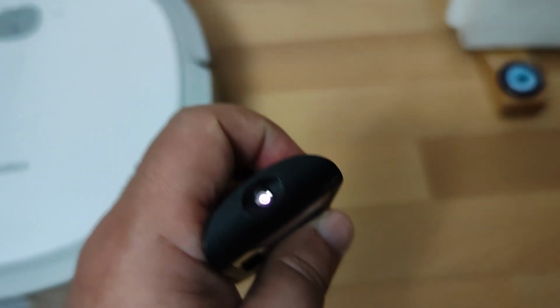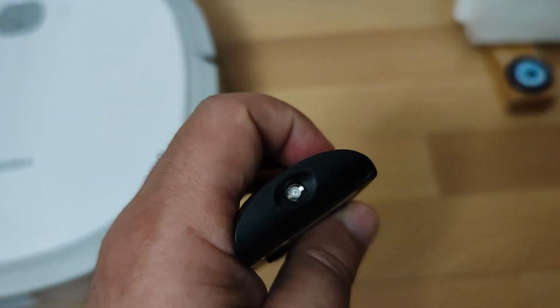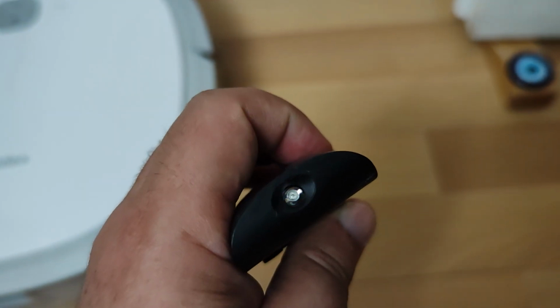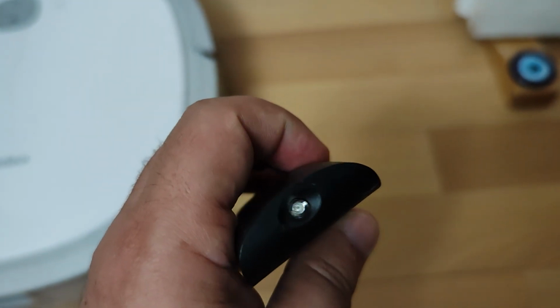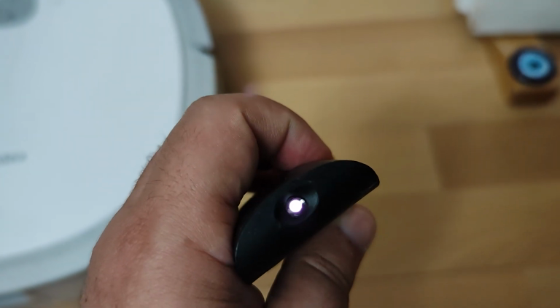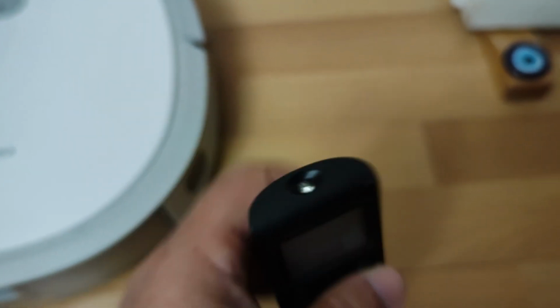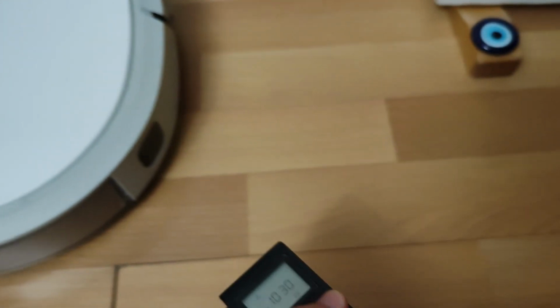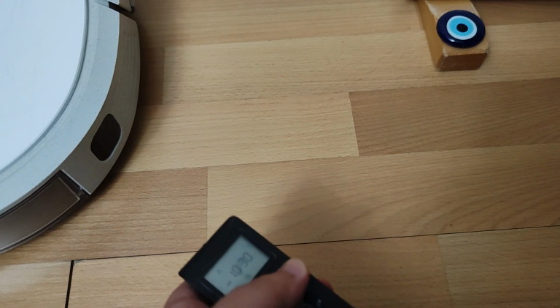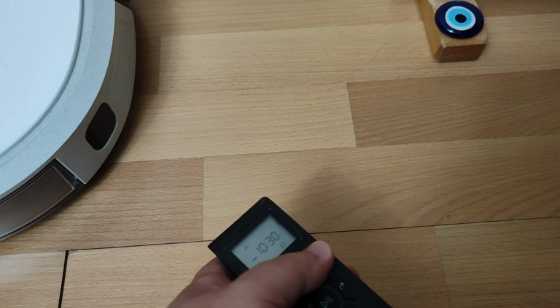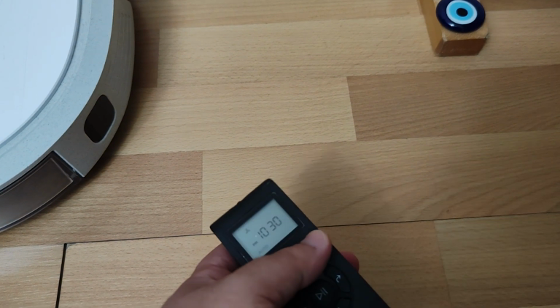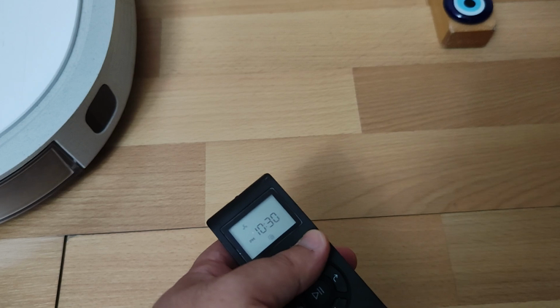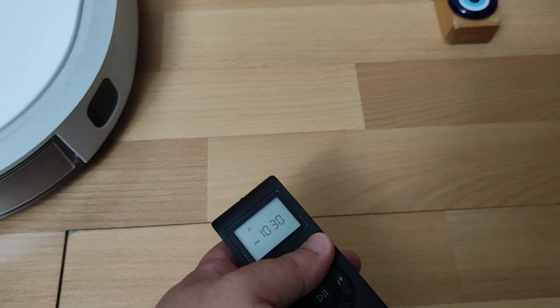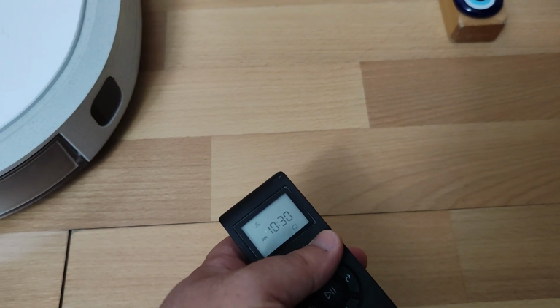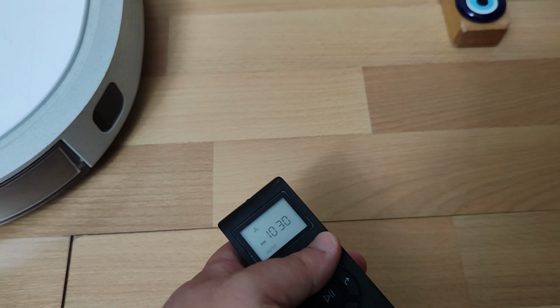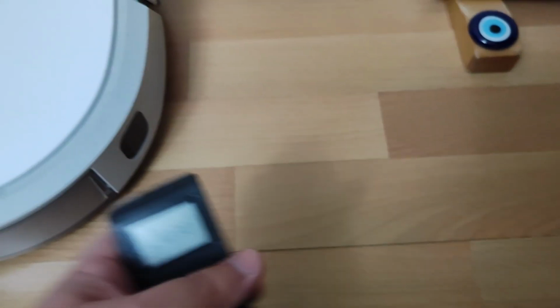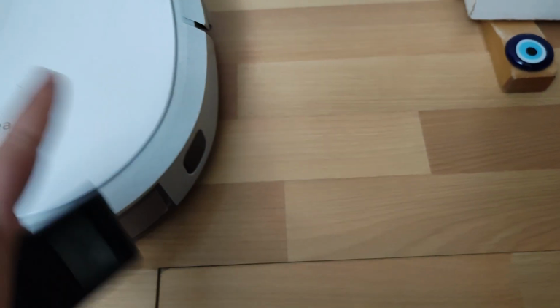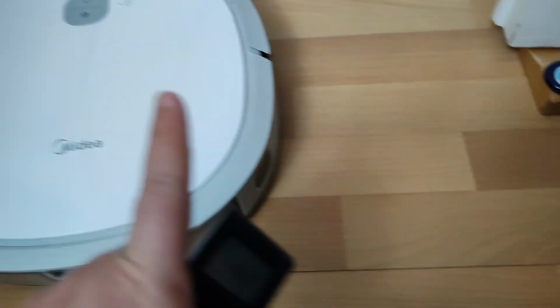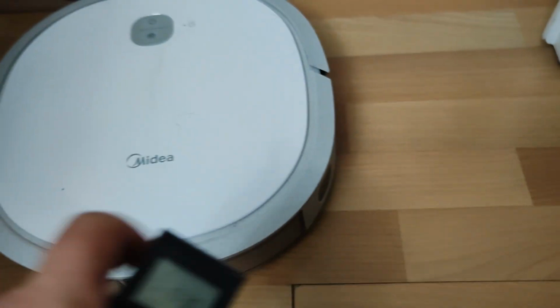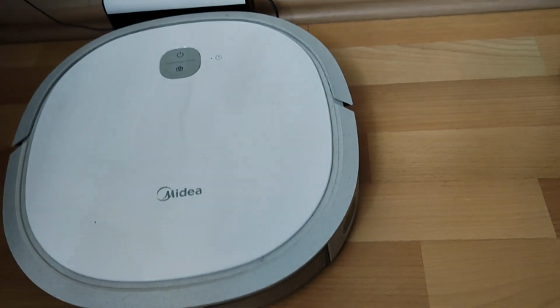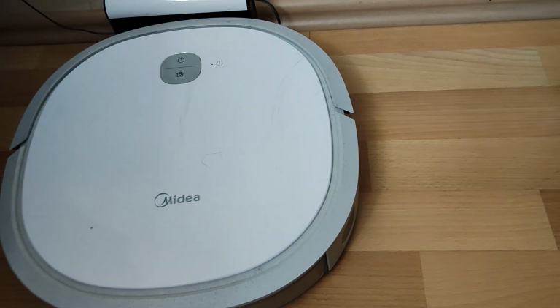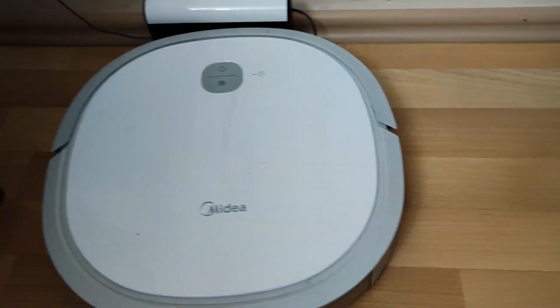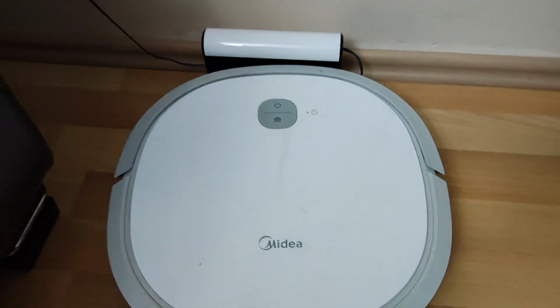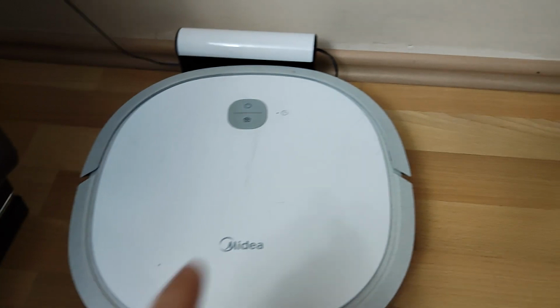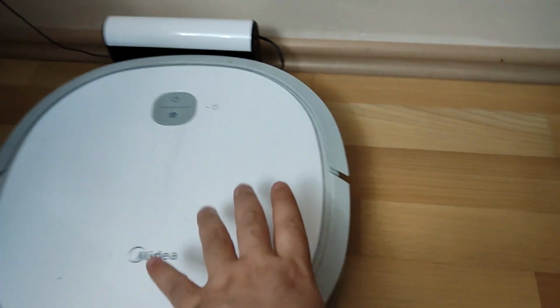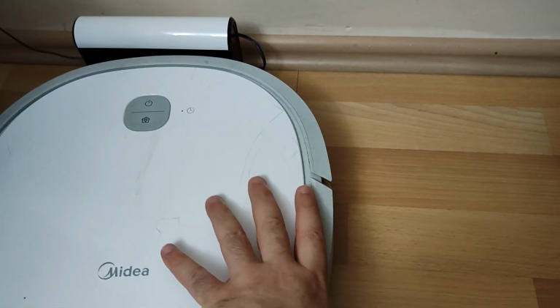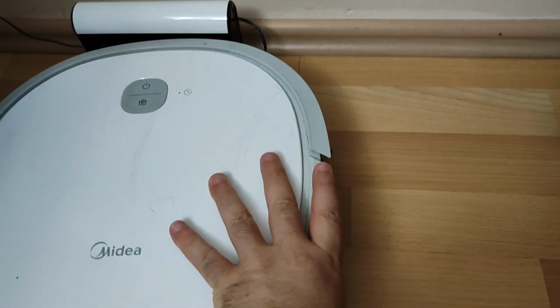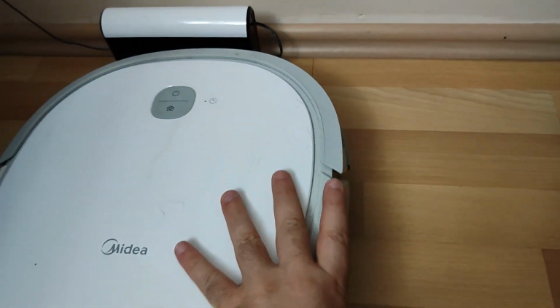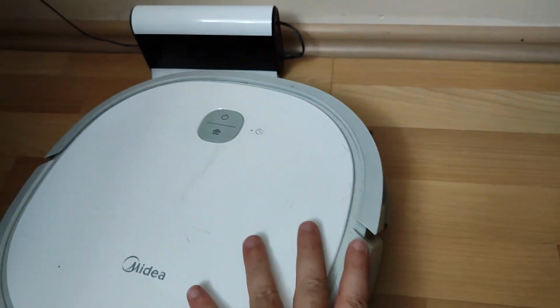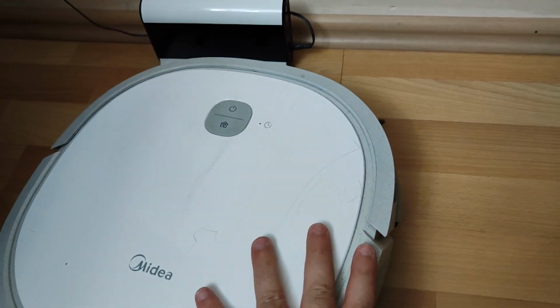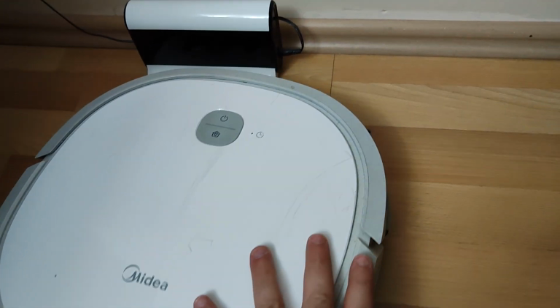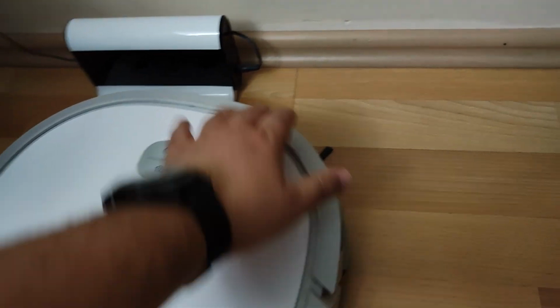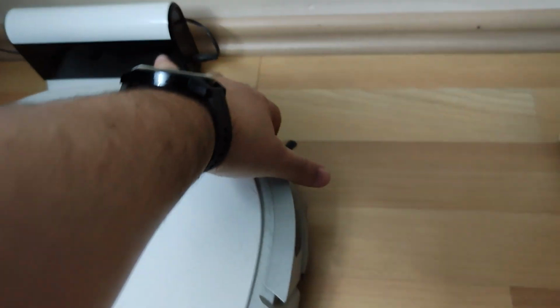Our device is currently charging; we will try it by pressing the buttons. We will check whether it is sending an infrared ray by holding our remote control to our camera, because we cannot see it with the naked eye.